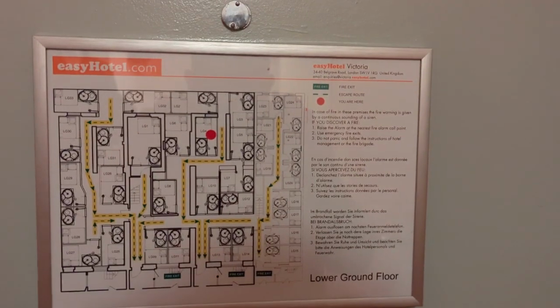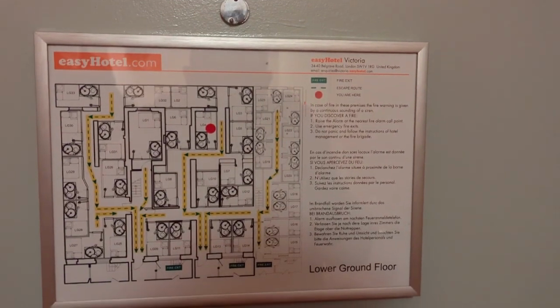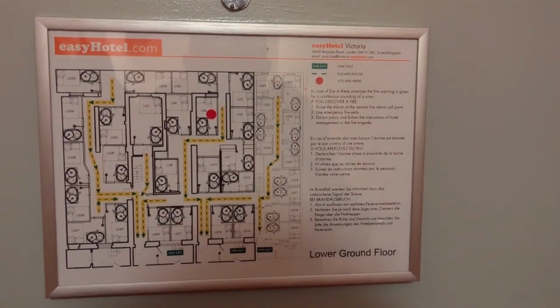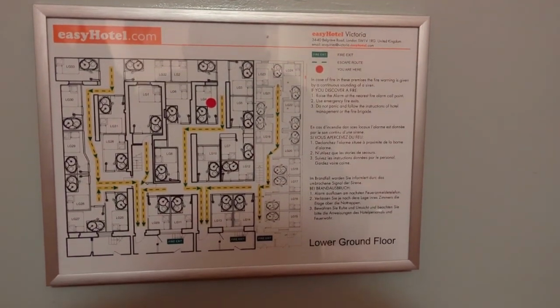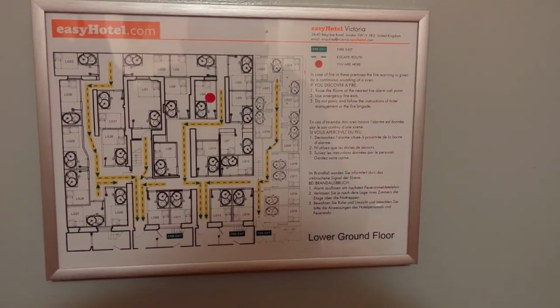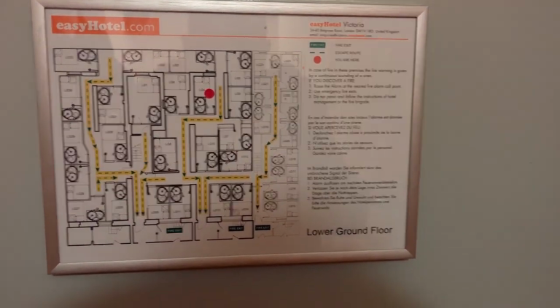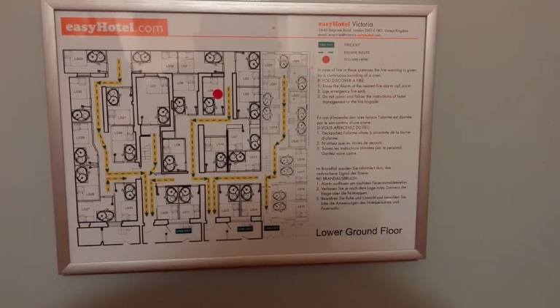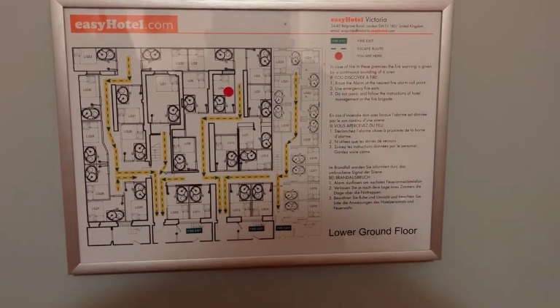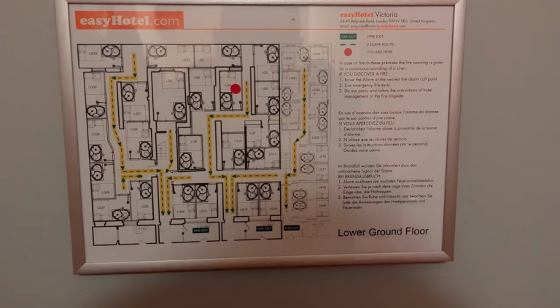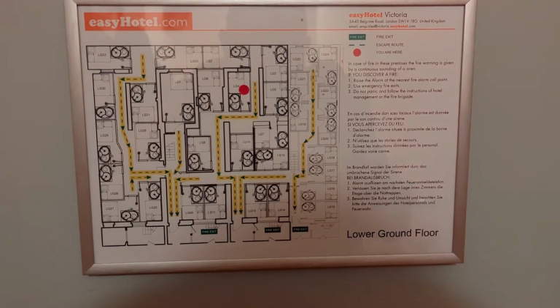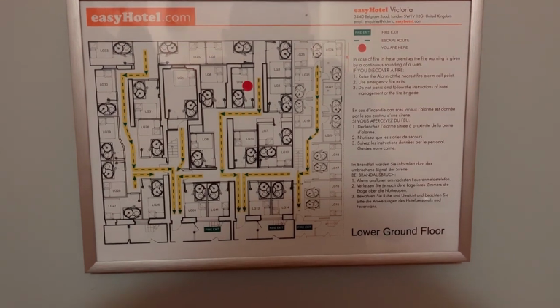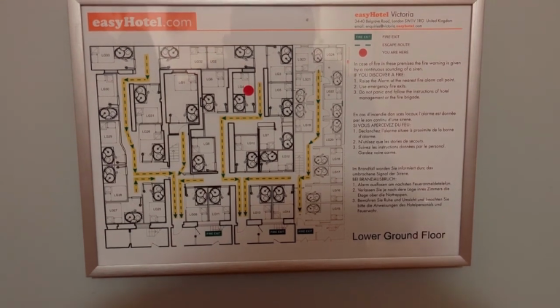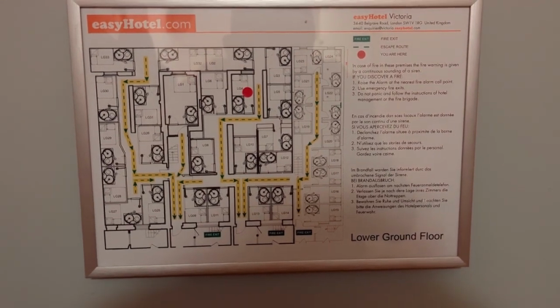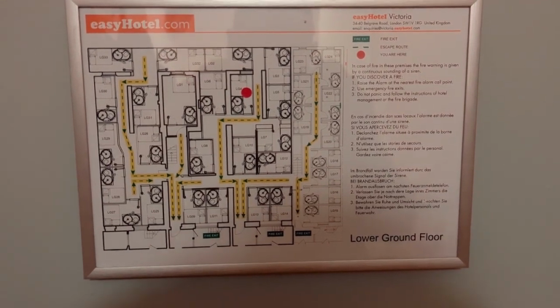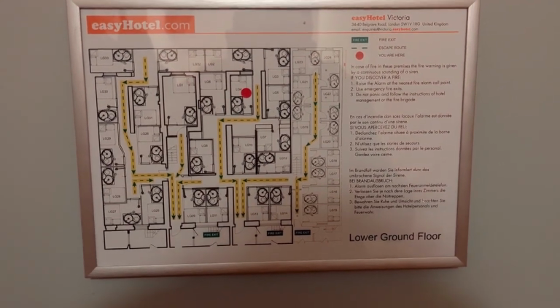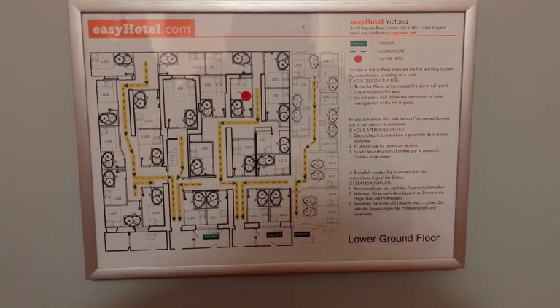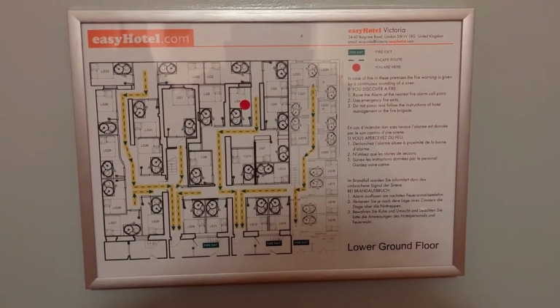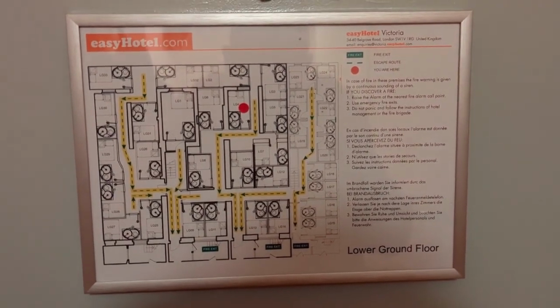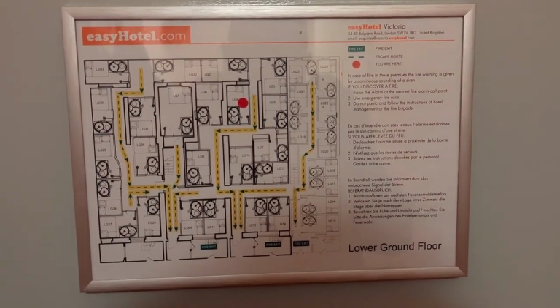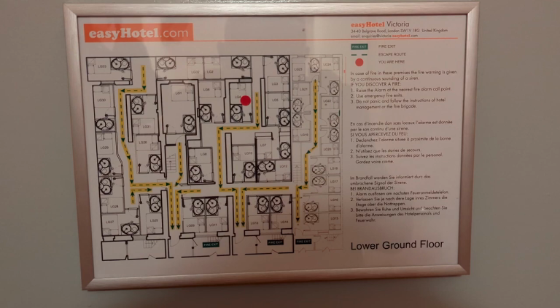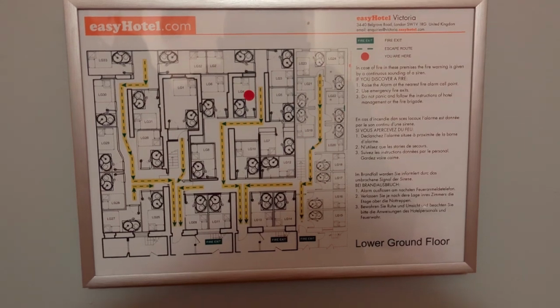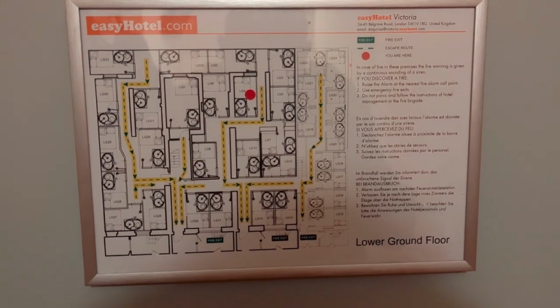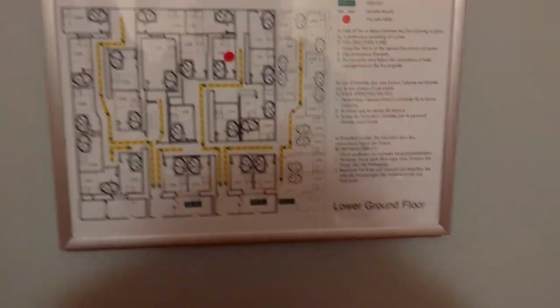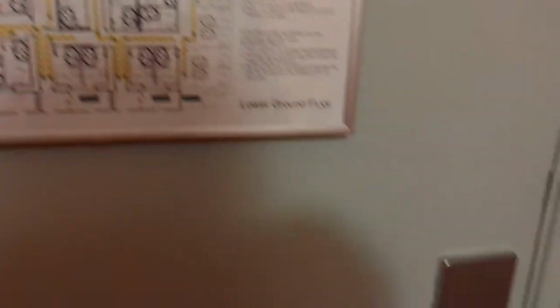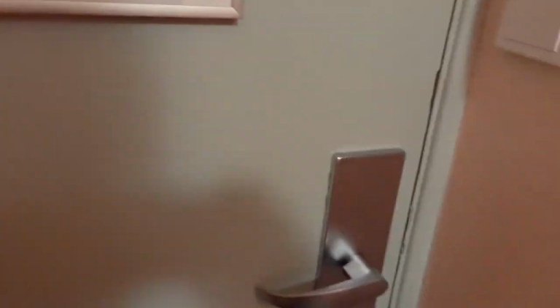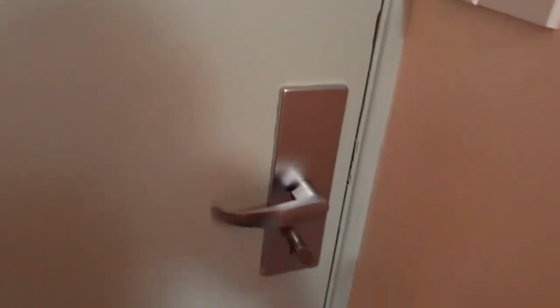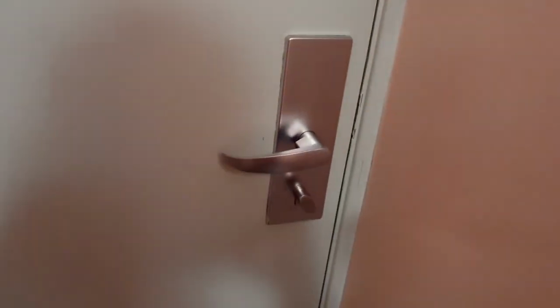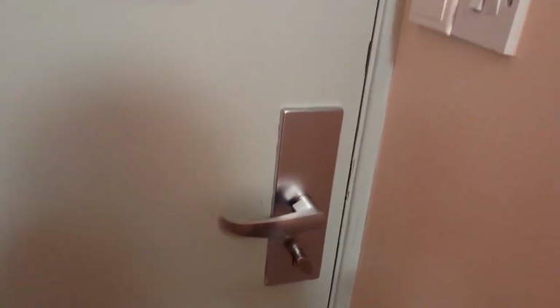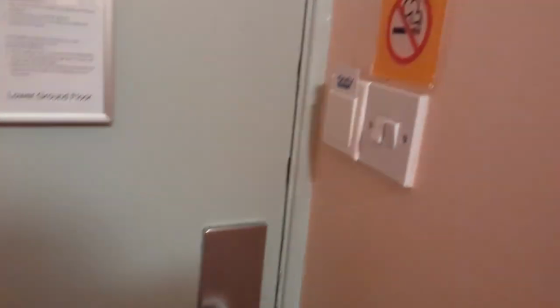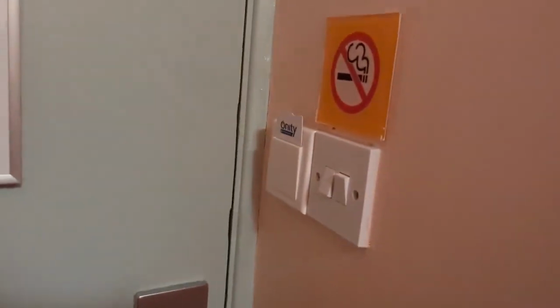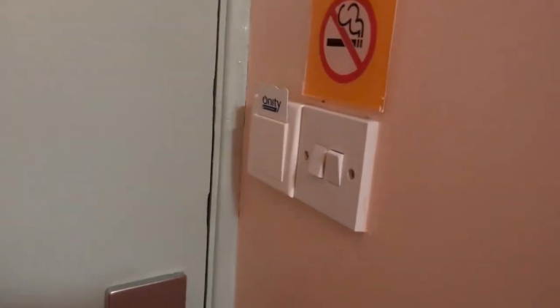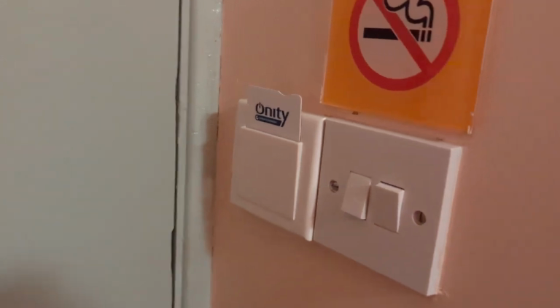Hello peeps, it's Toofy. This is a room review of Easy Hotel in Victoria, London. This is gonna be my quickest room review ever because, well, there isn't much room.